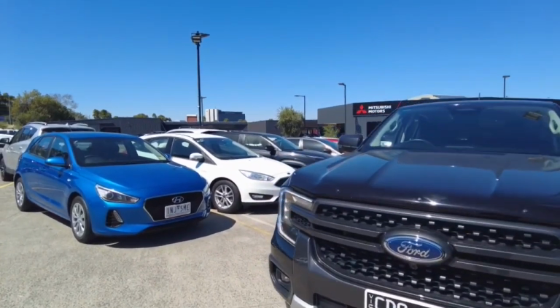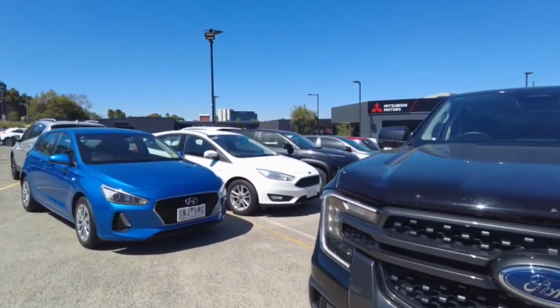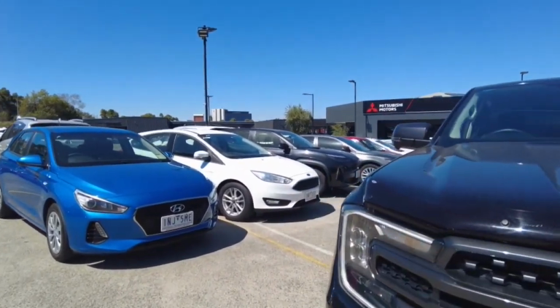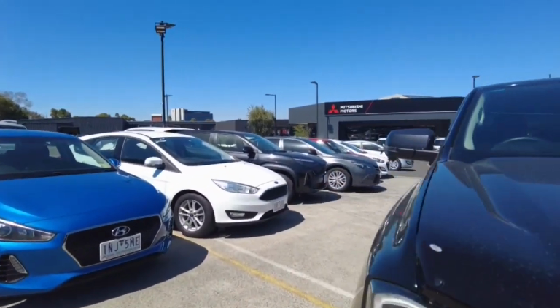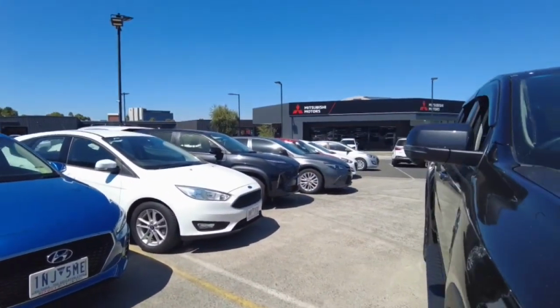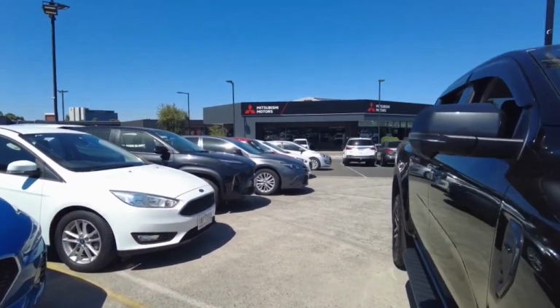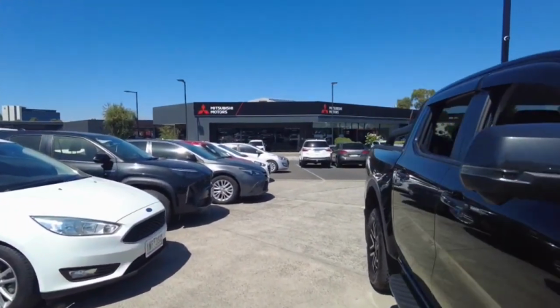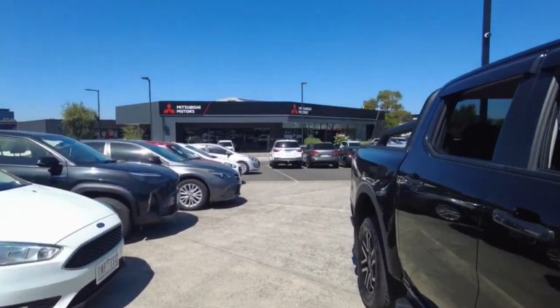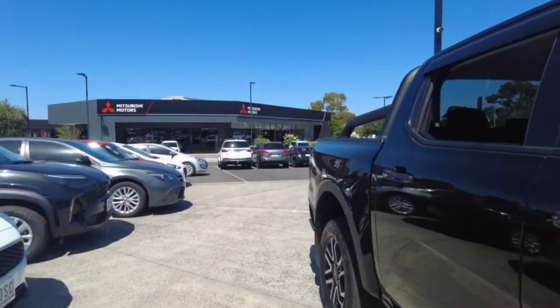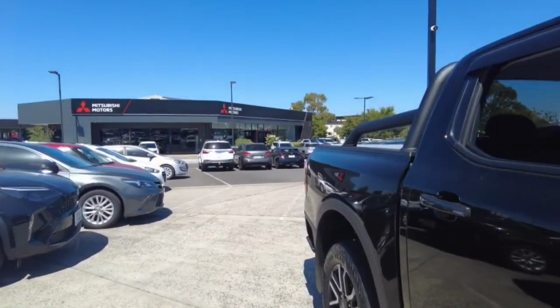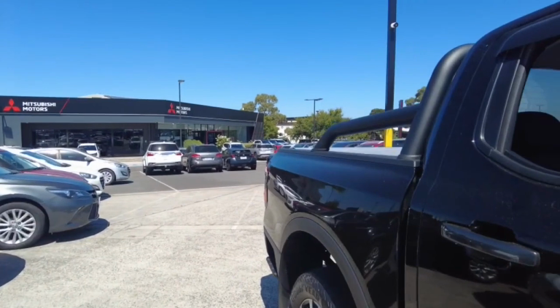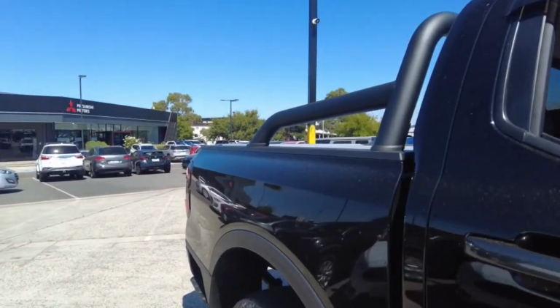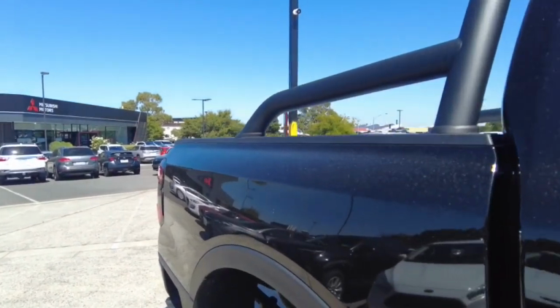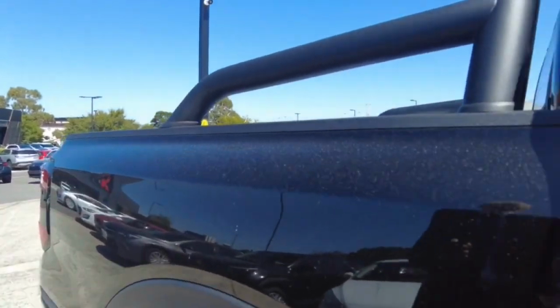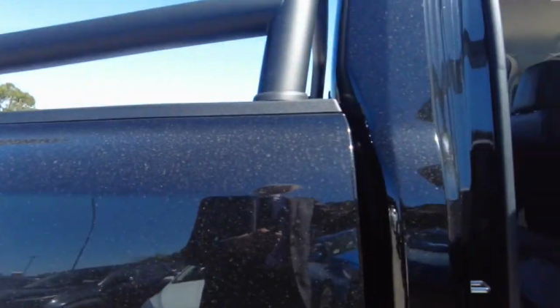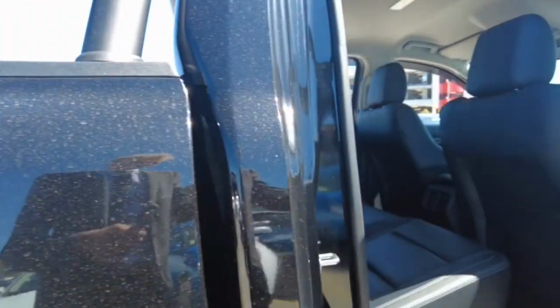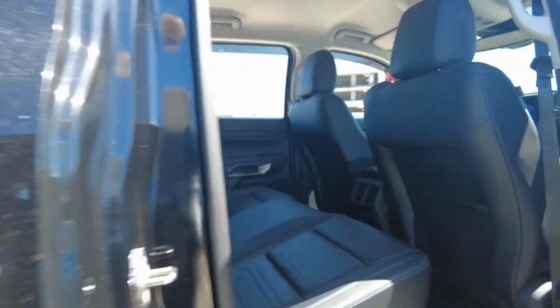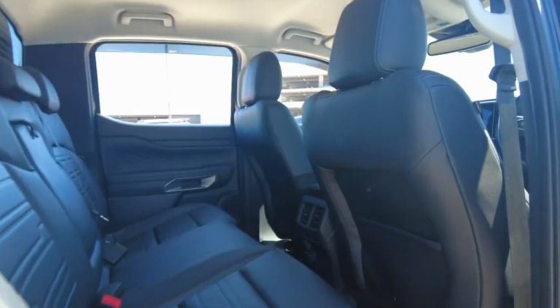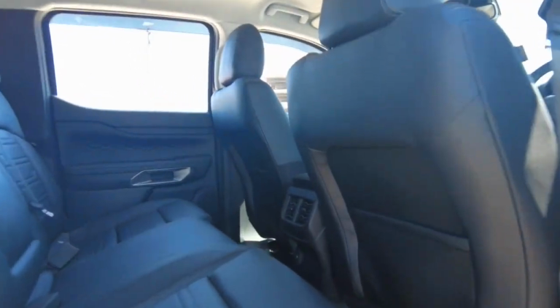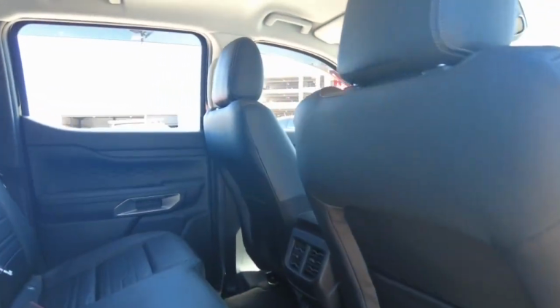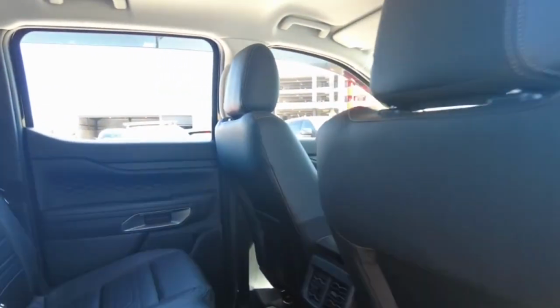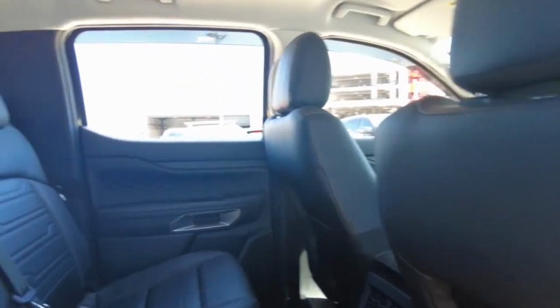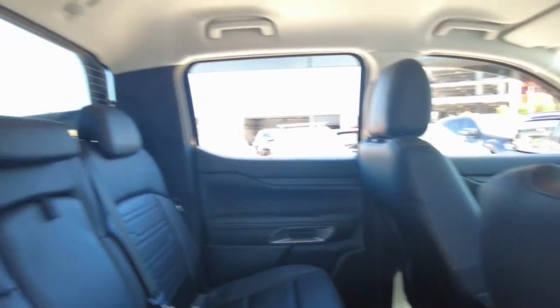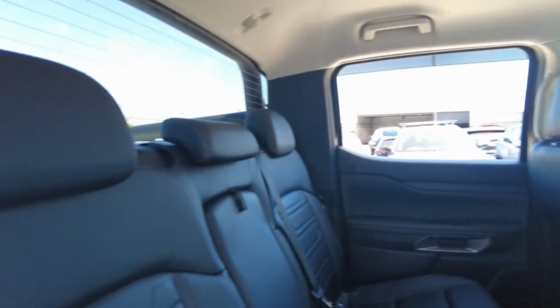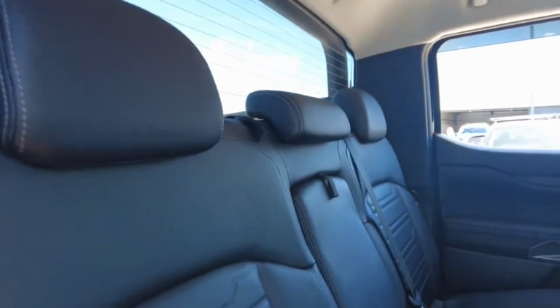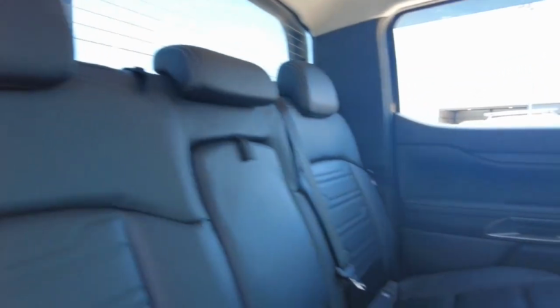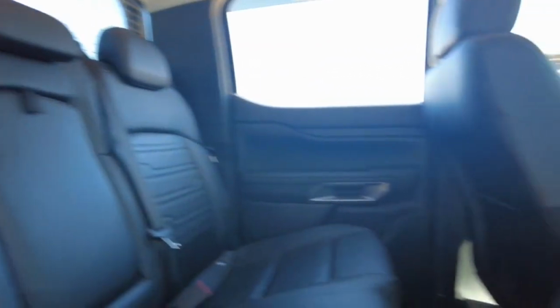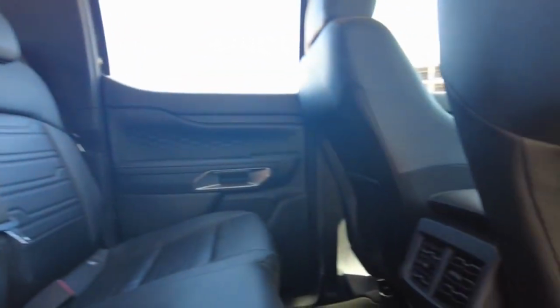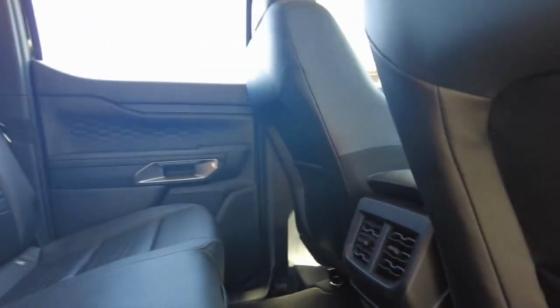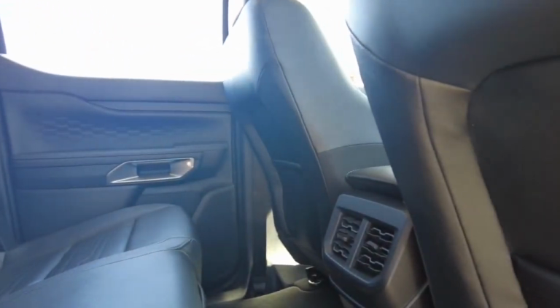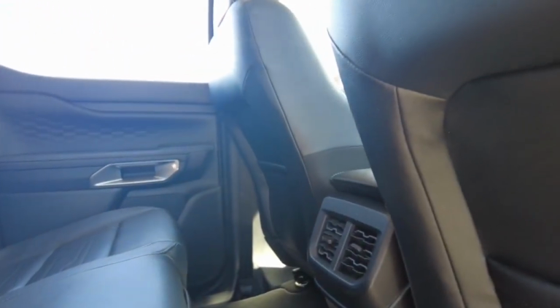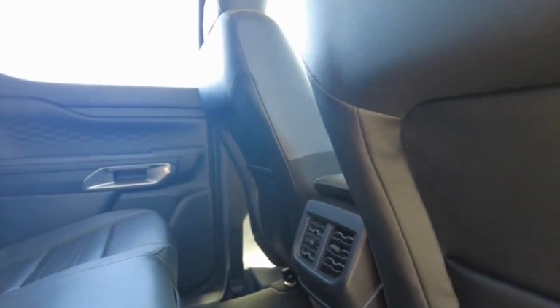Let's start taking a look at the inside of the car. Being the Sport, it is a model between the Ranger and the XLT. So you are going to get these leather seats paired with white stitching, which looks really nice. You also get a 12 volt in the back as well as a few vents.